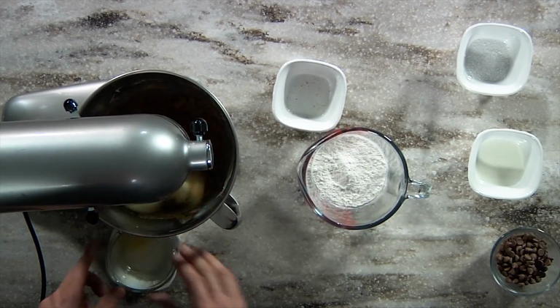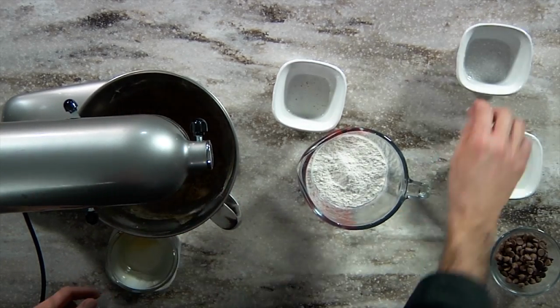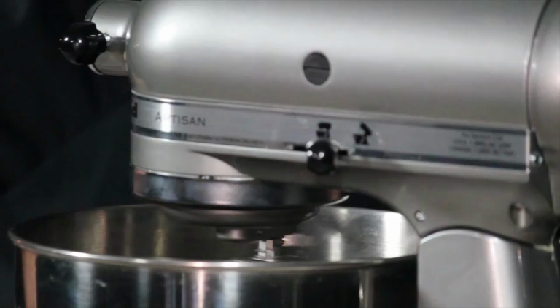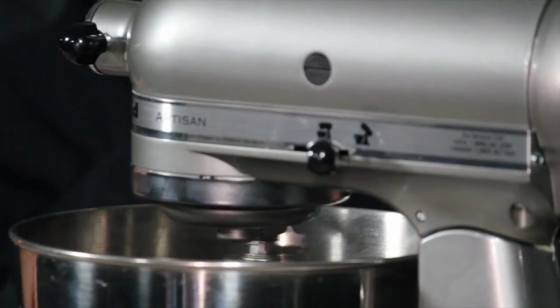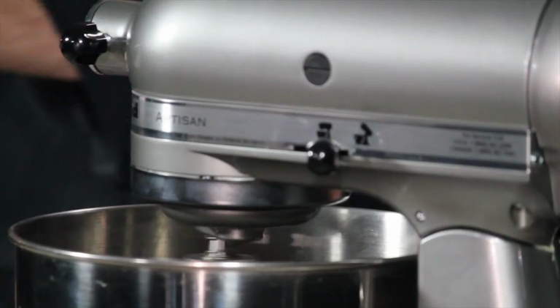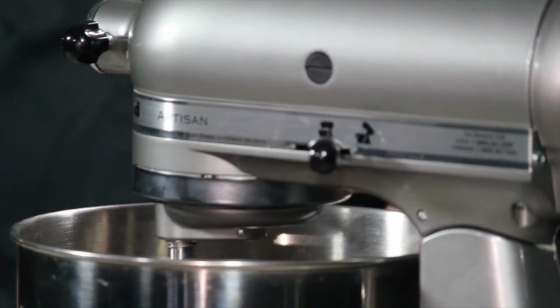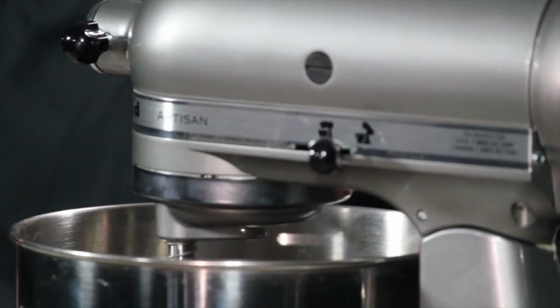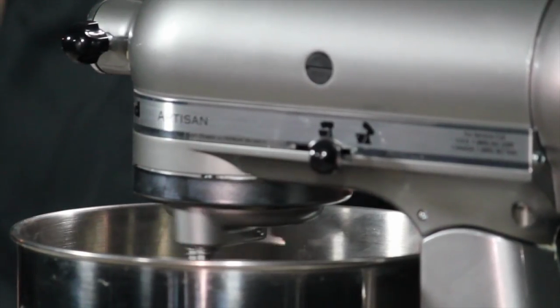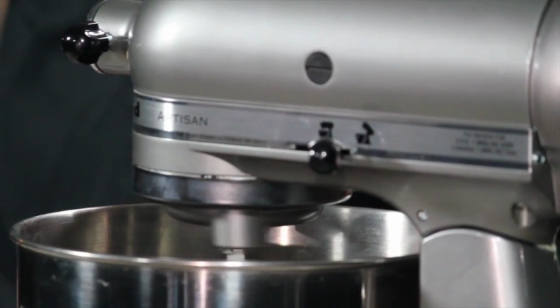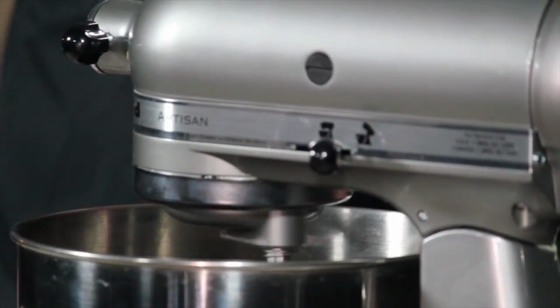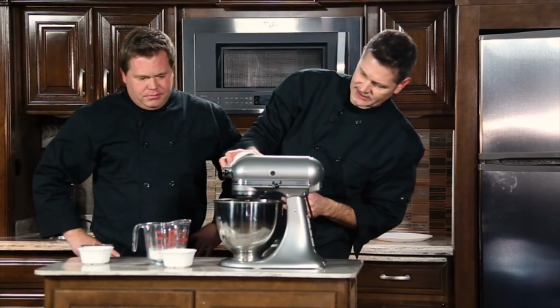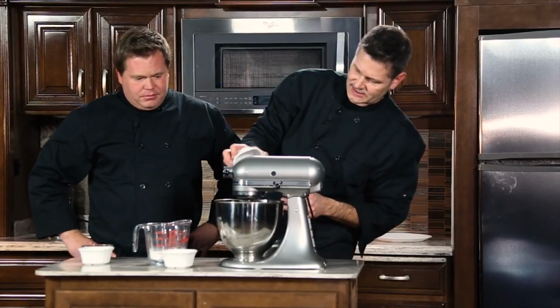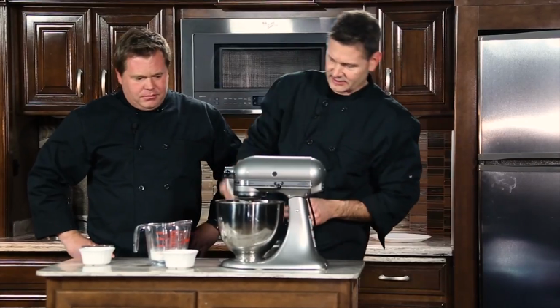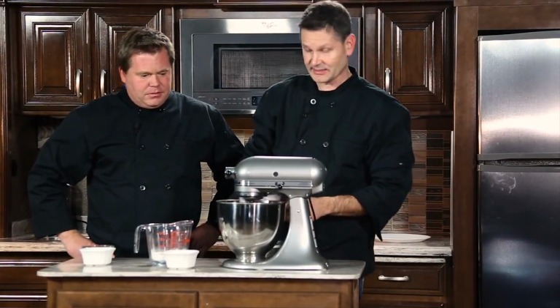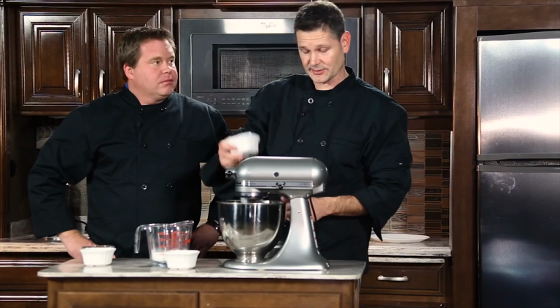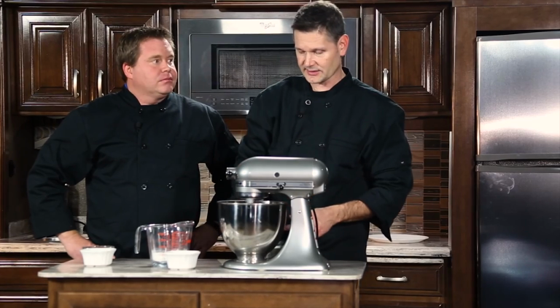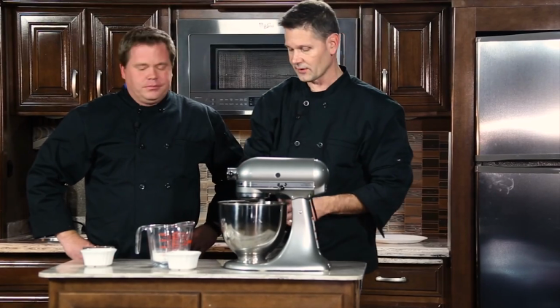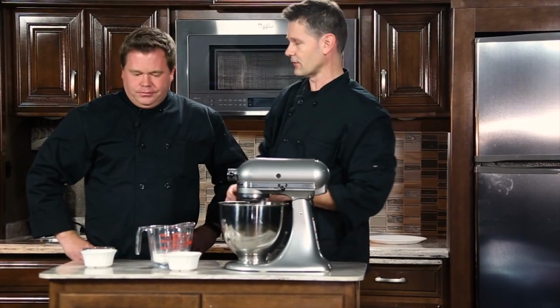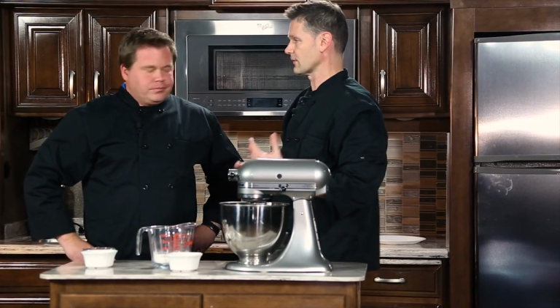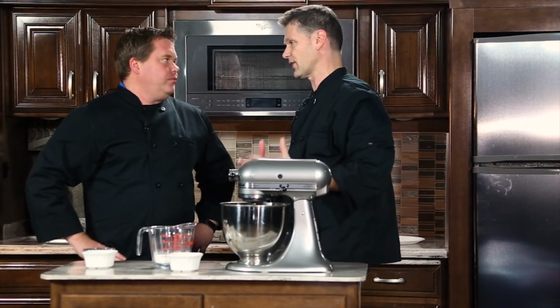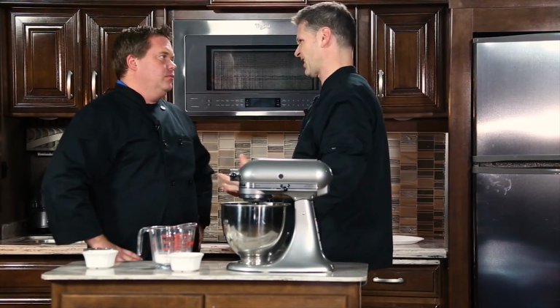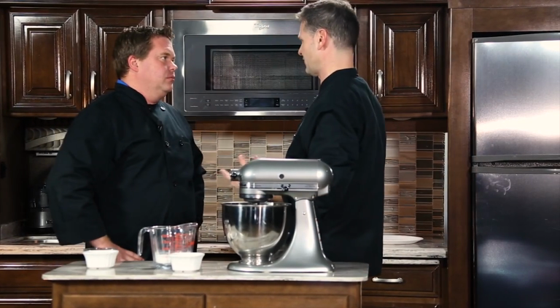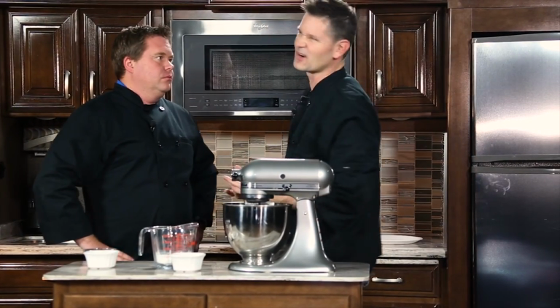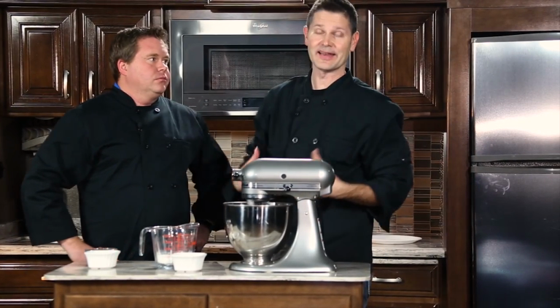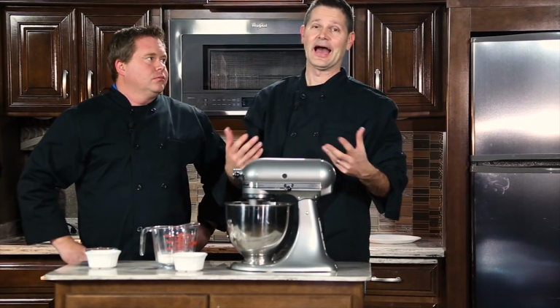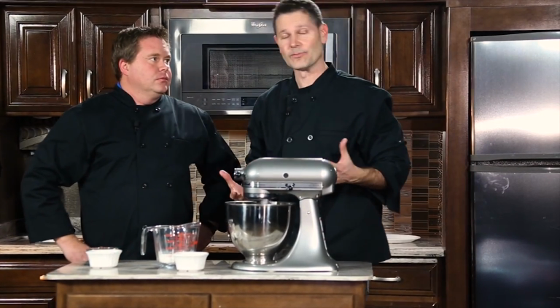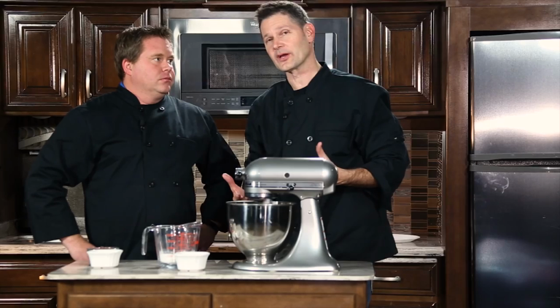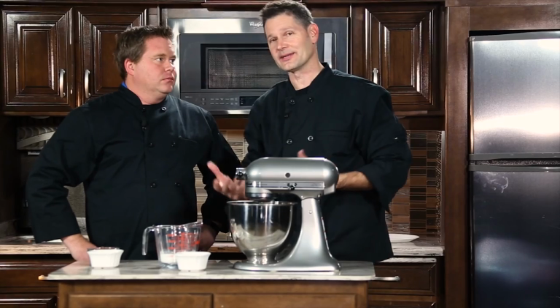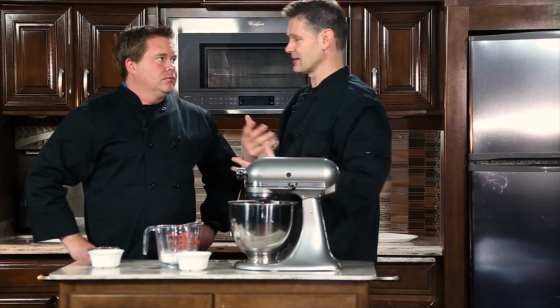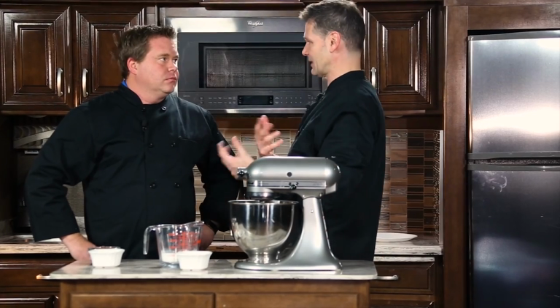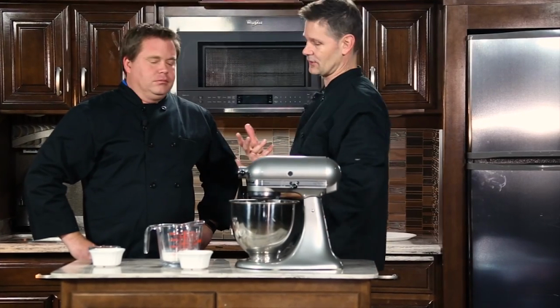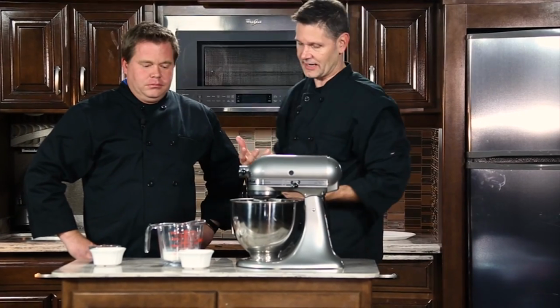We use just a teaspoon and a half of vanilla. And that's one of those things that's subject to taste. We just put in our salt. If you like it with a really thick vanilla flavor, go ahead, add a little more. You can just kind of tweak it to your taste.